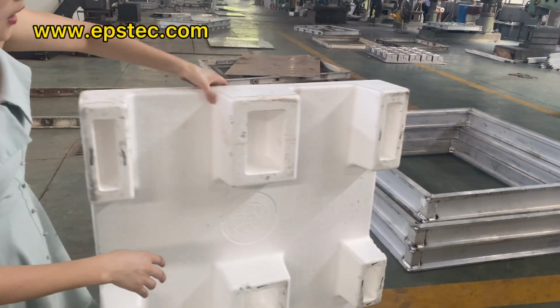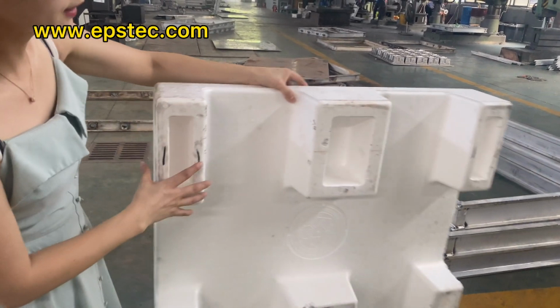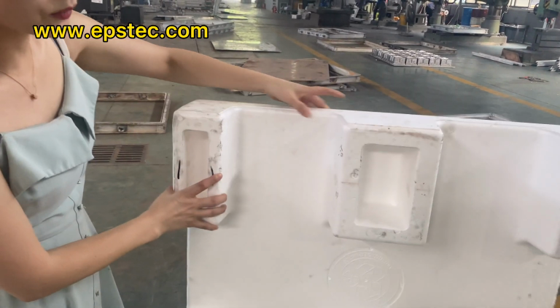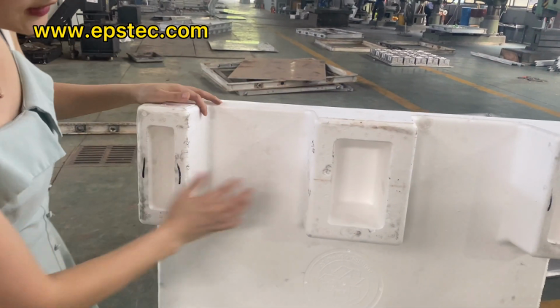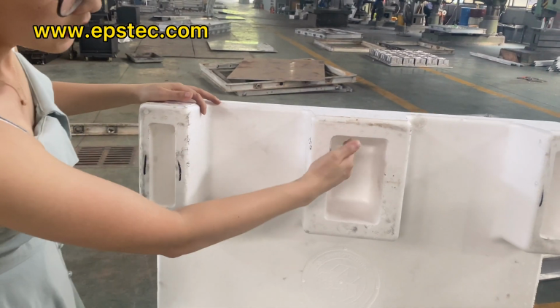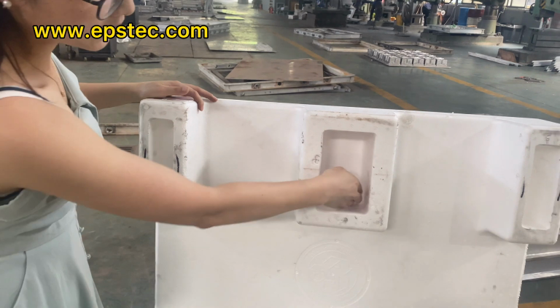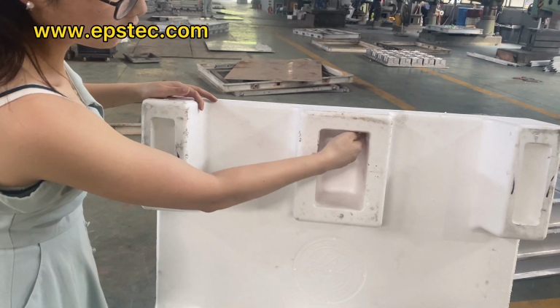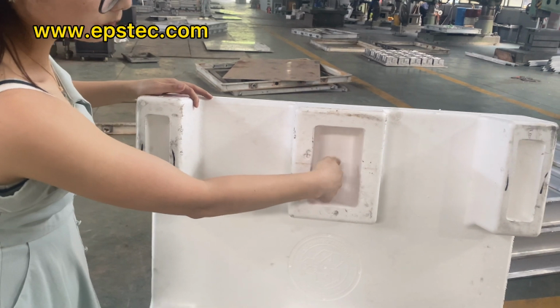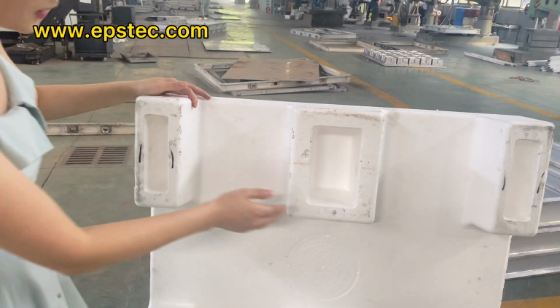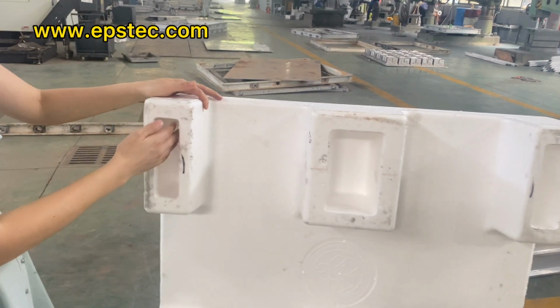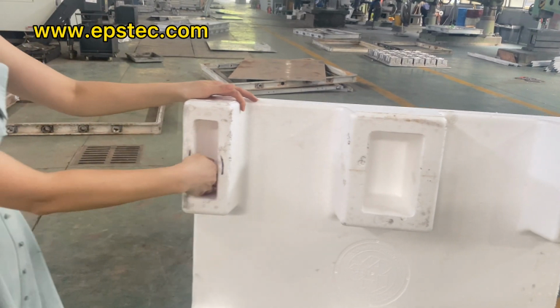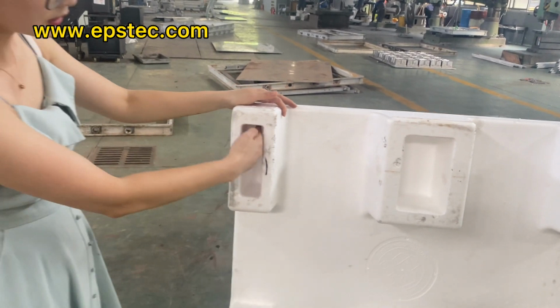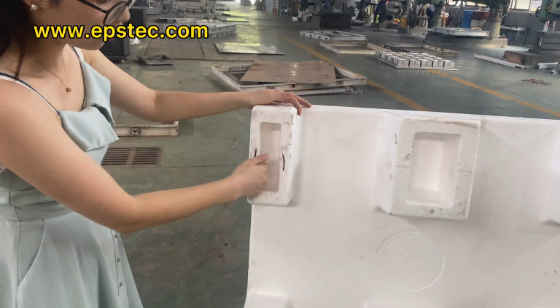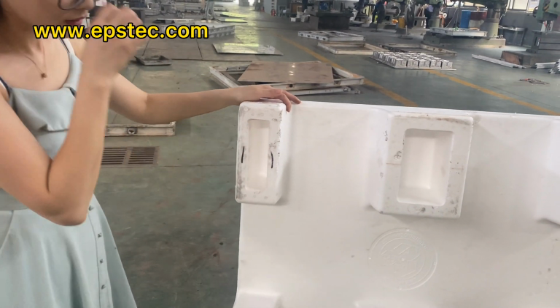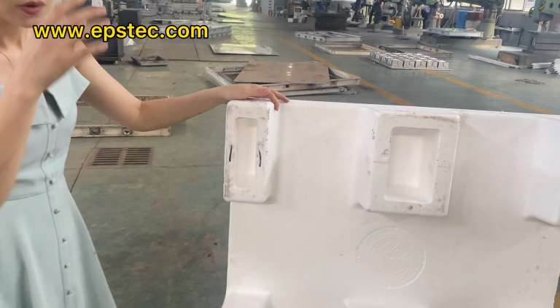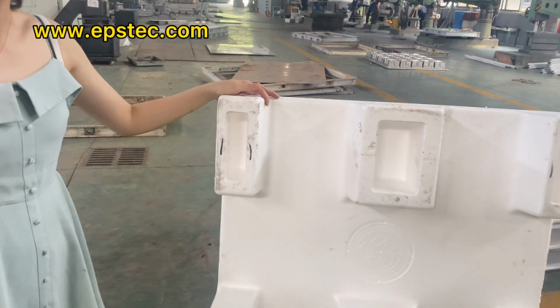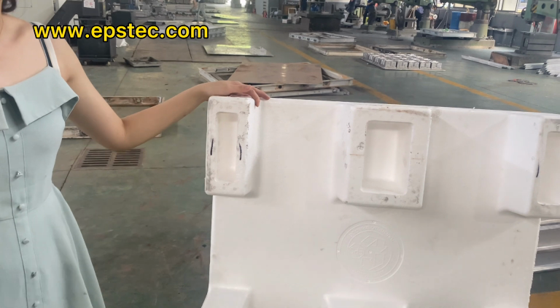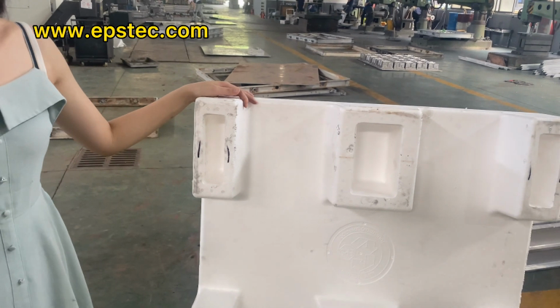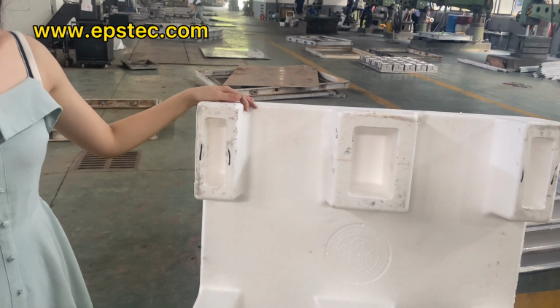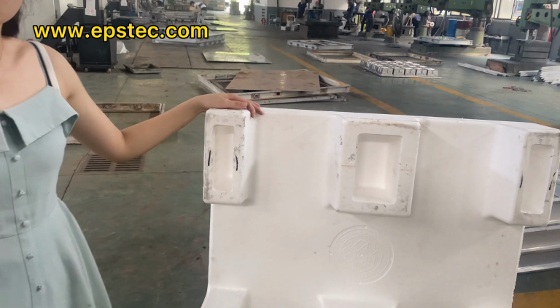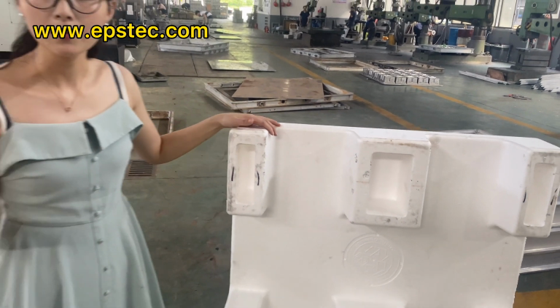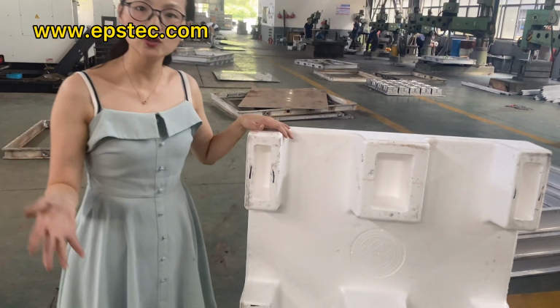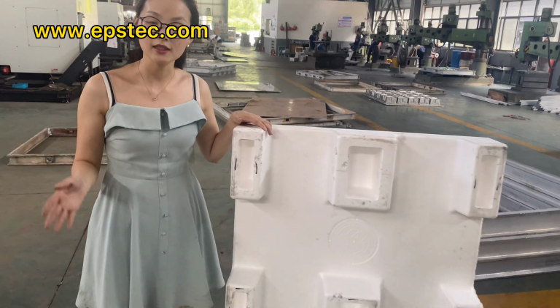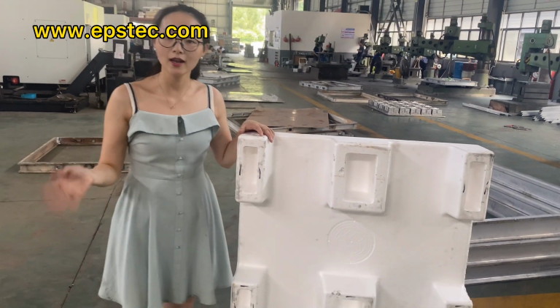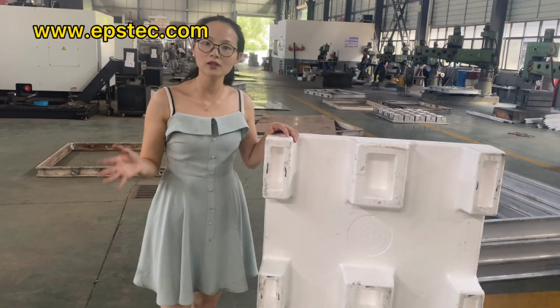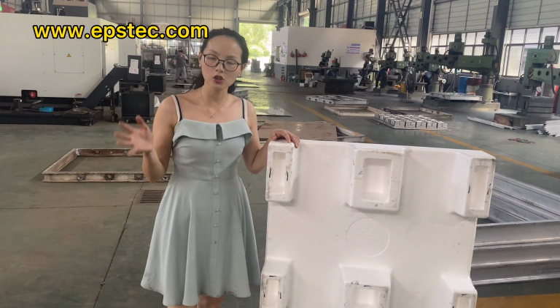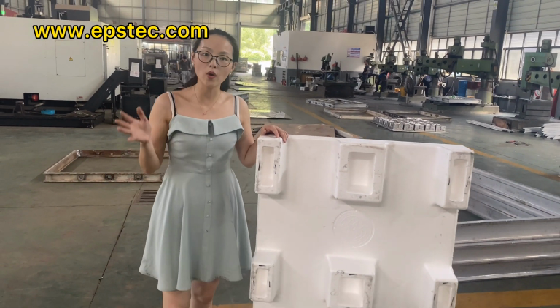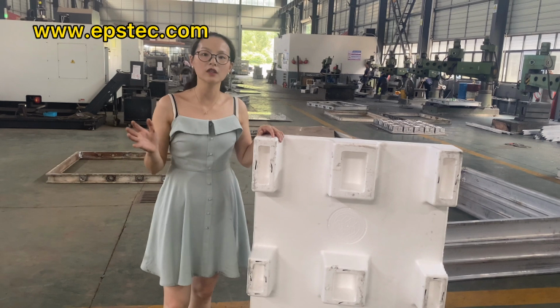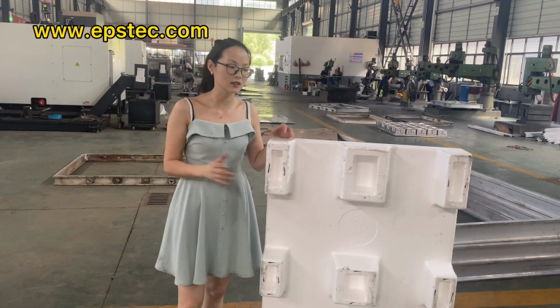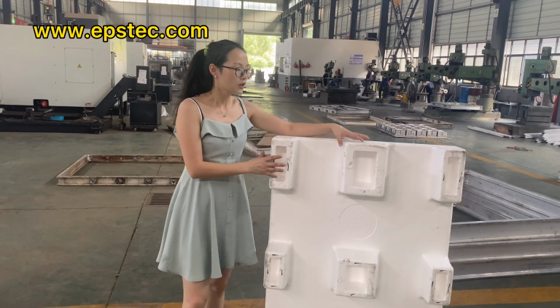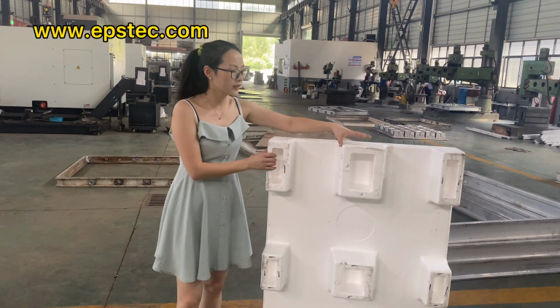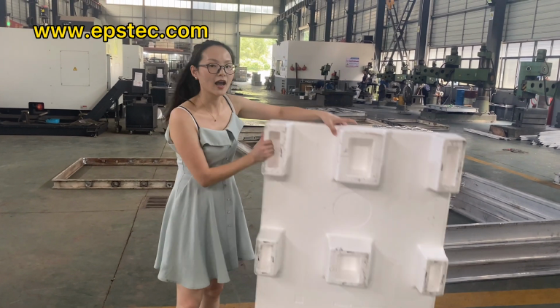Now let me show you the back side of the EPS Parrot. Those are hollowed out base, to reduce the weight of the pellet itself, ensure the EPS Parrot loading capacity while keeping it light.